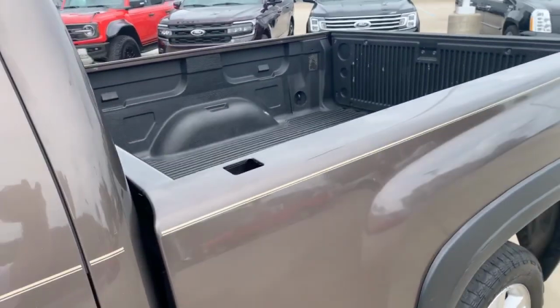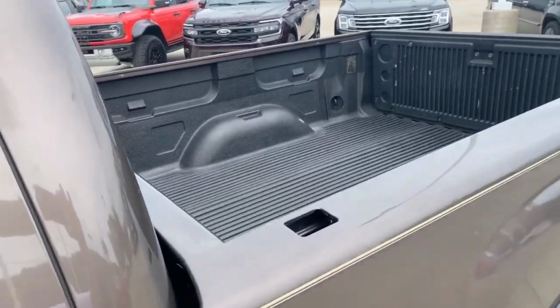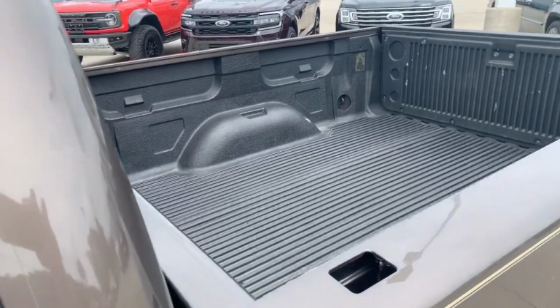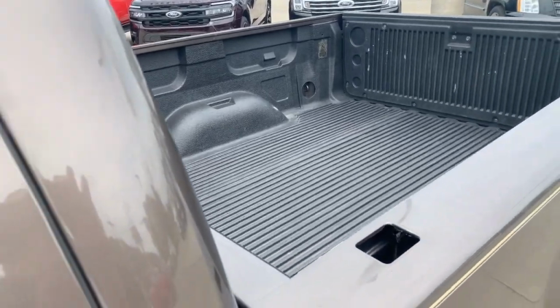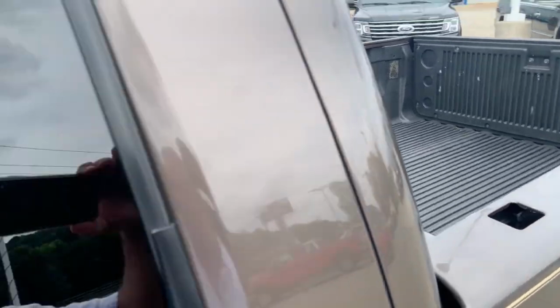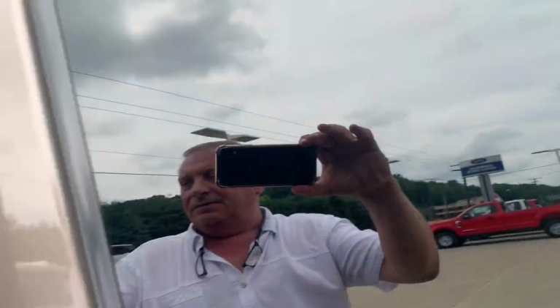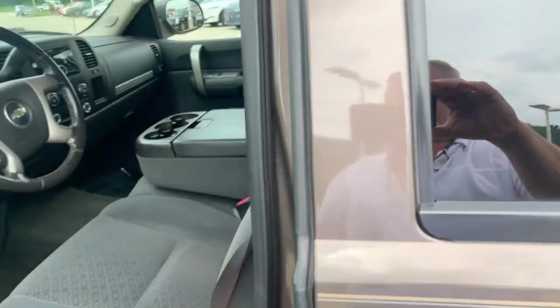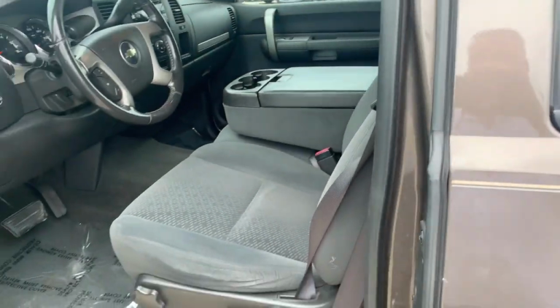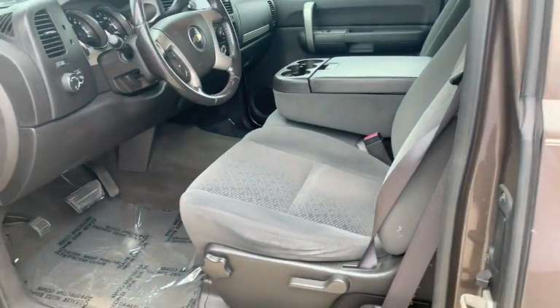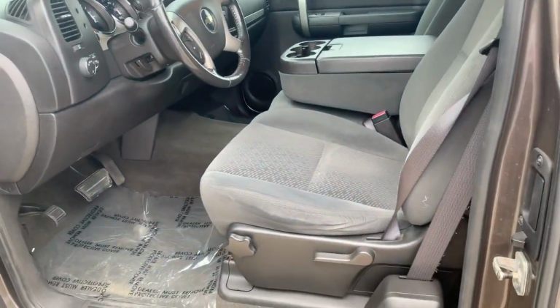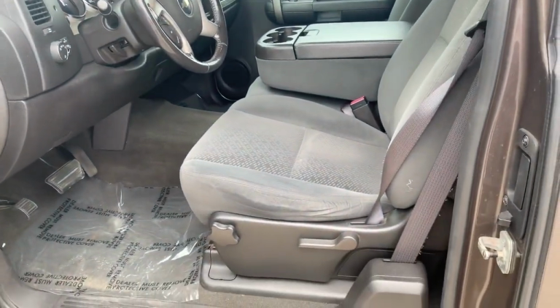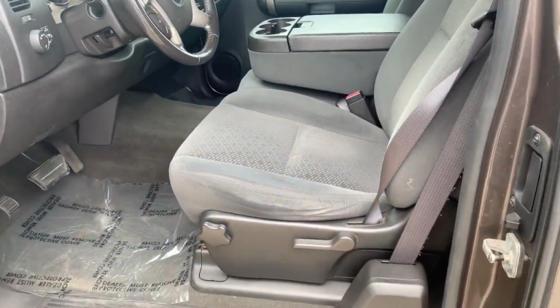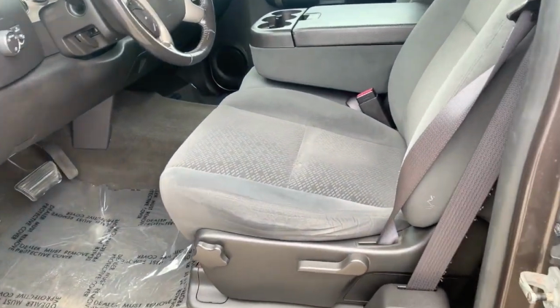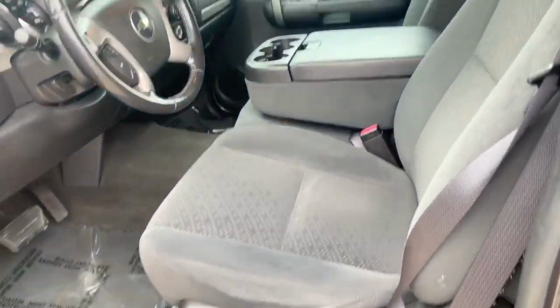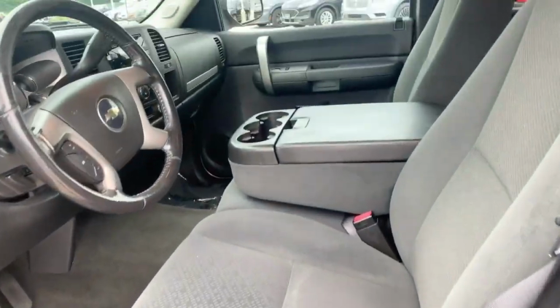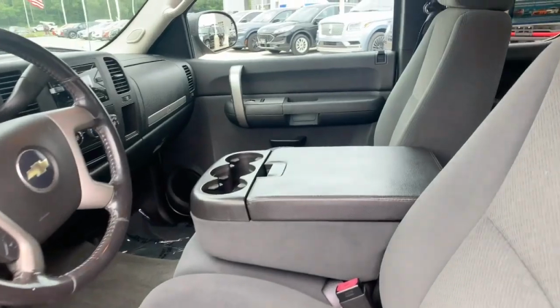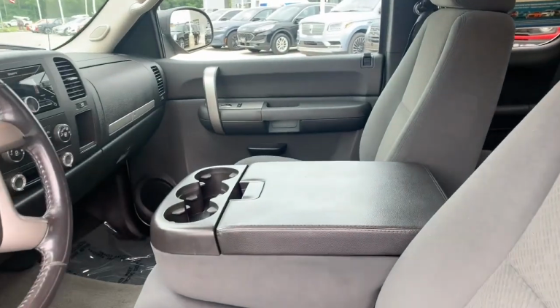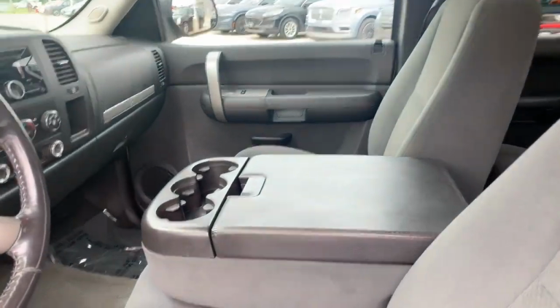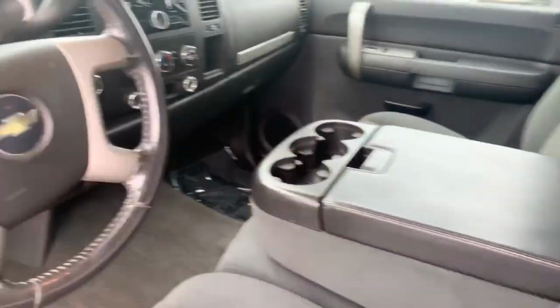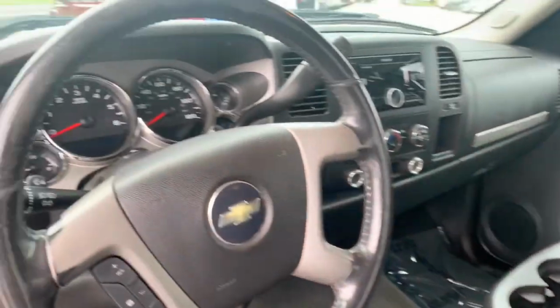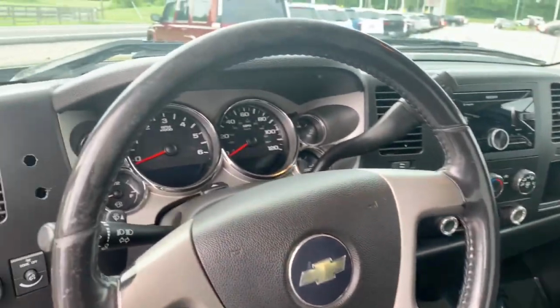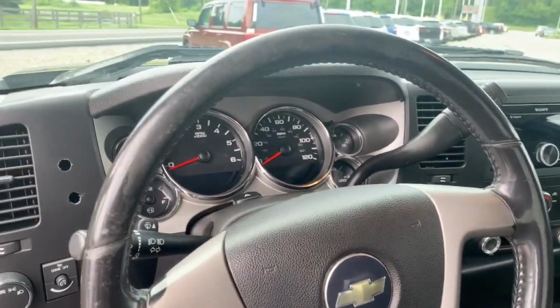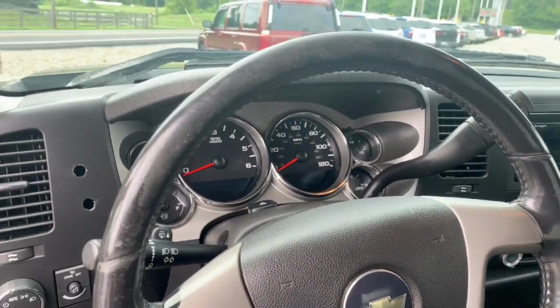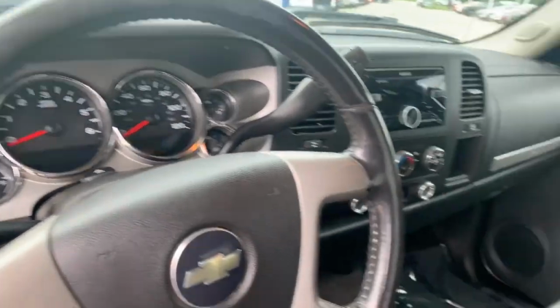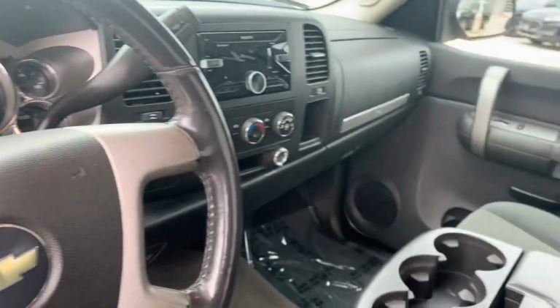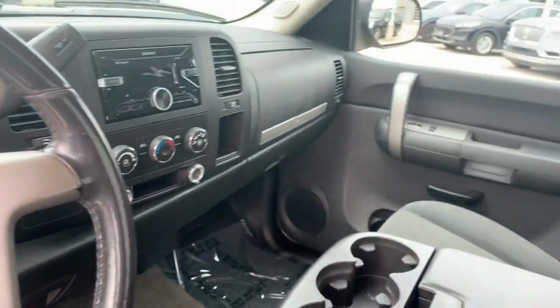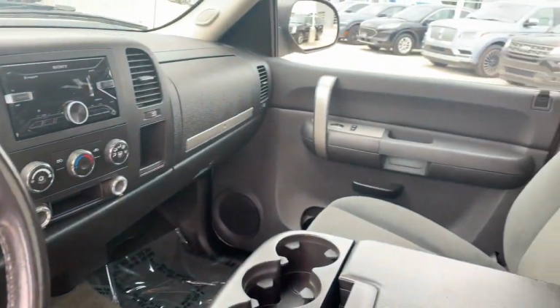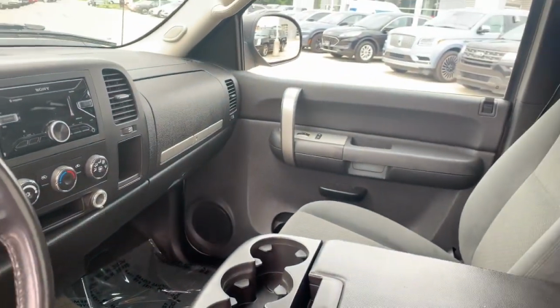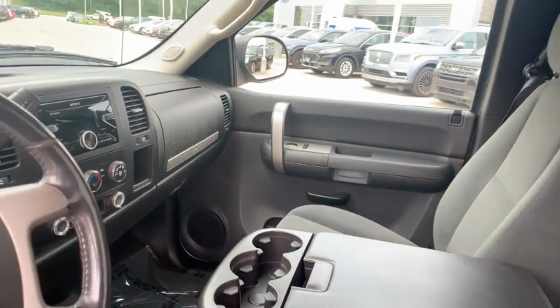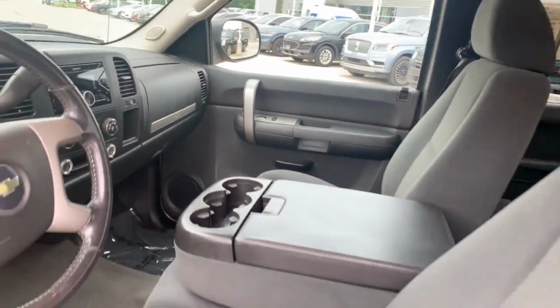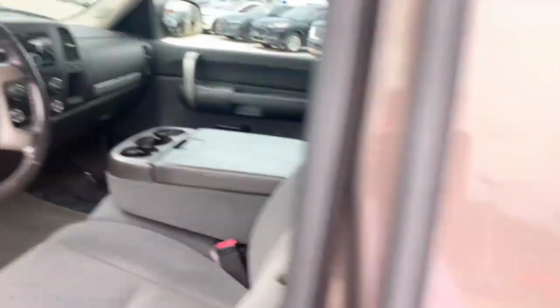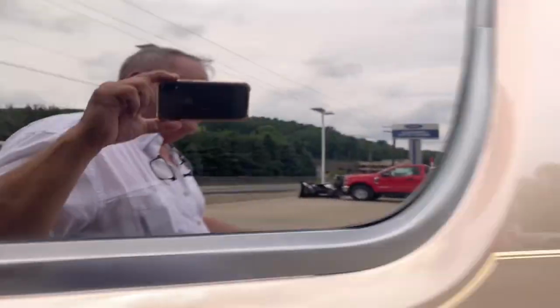It does have a drop-in liner. Let me show the inside of this truck. I don't smell smoke like it's ever been smoked in.